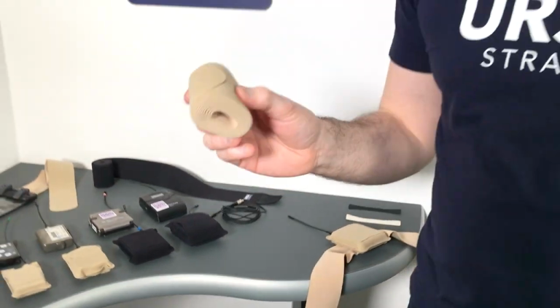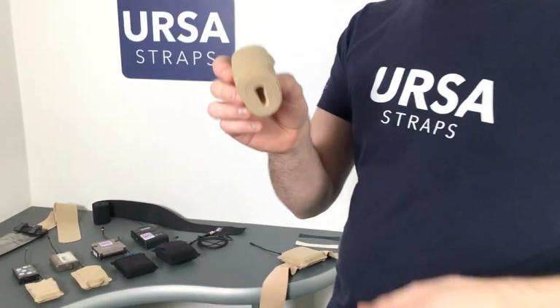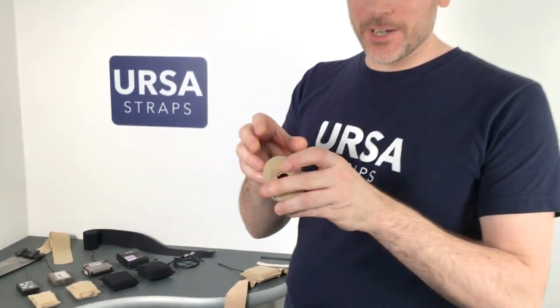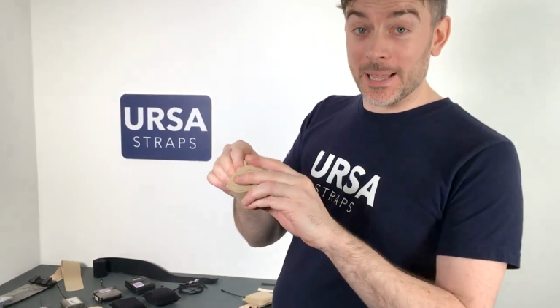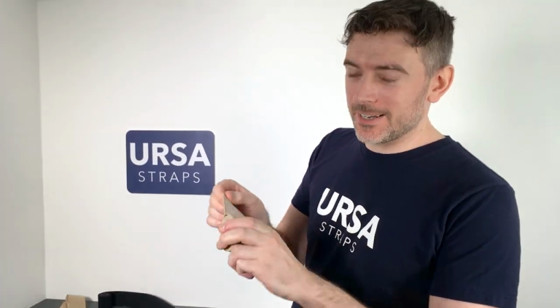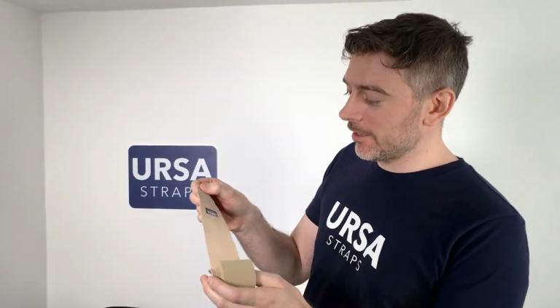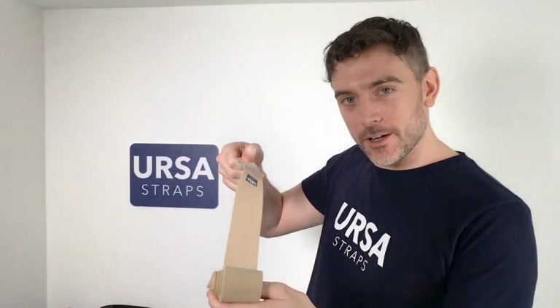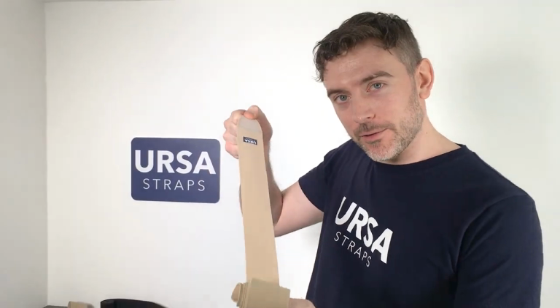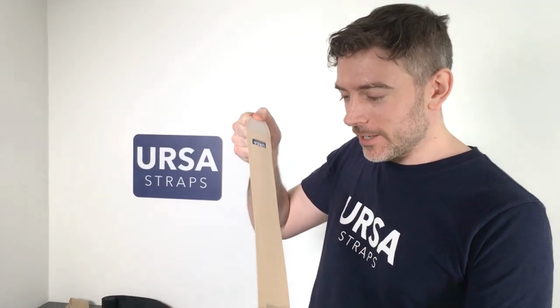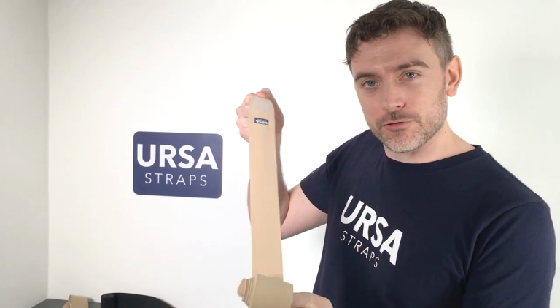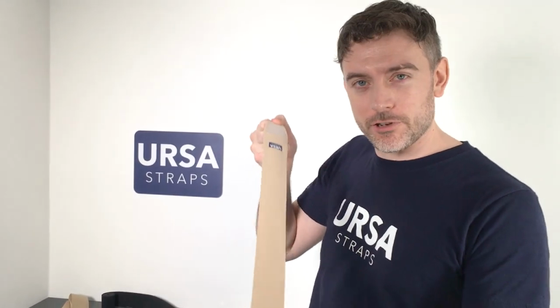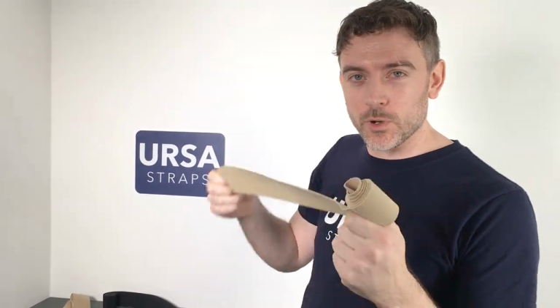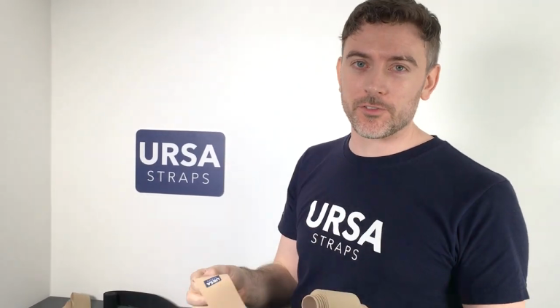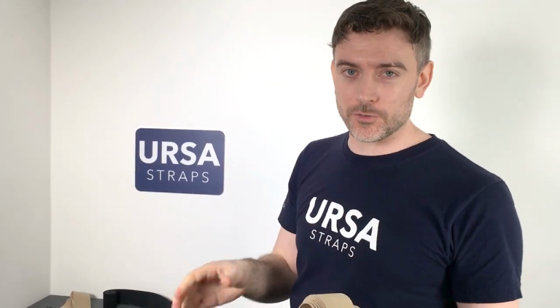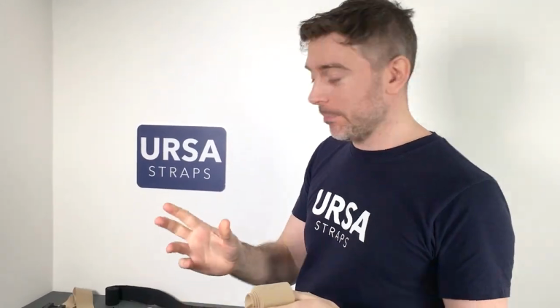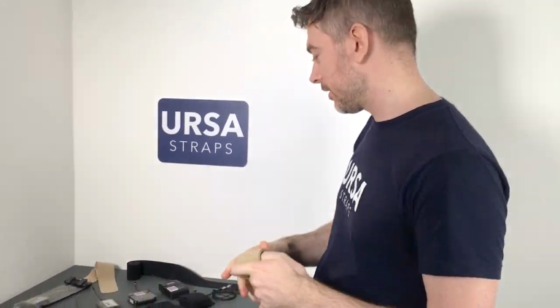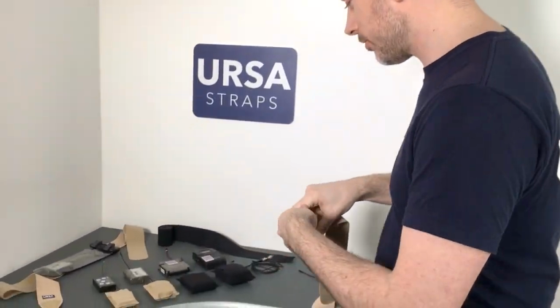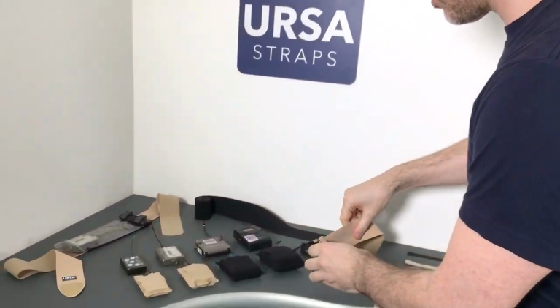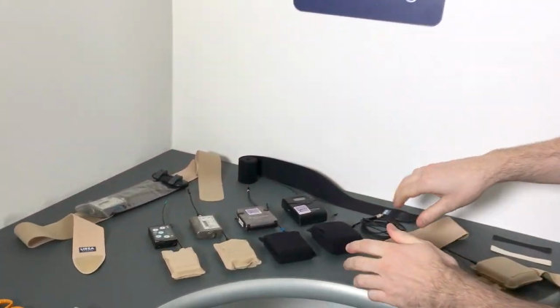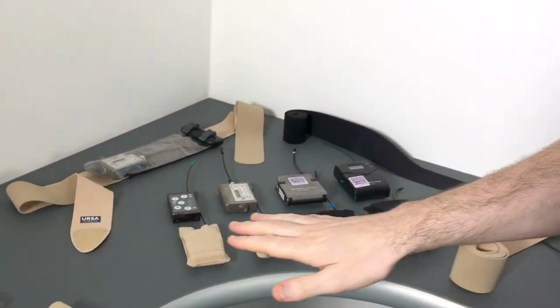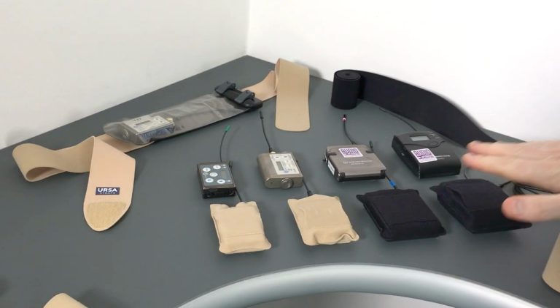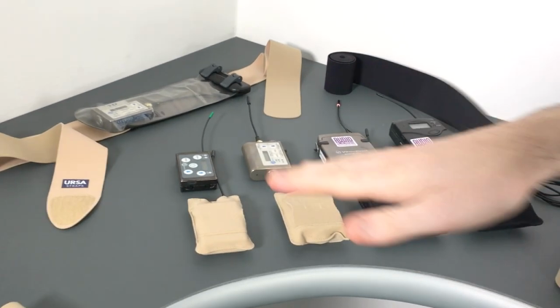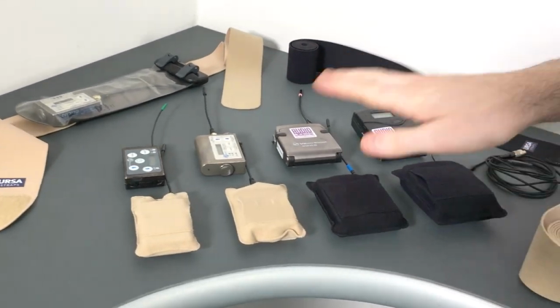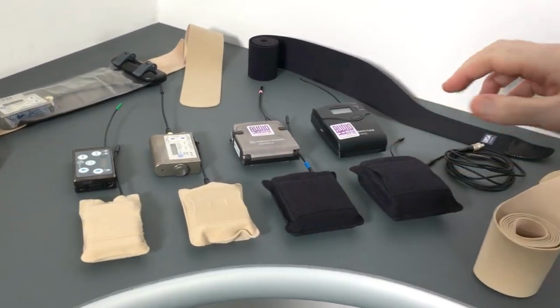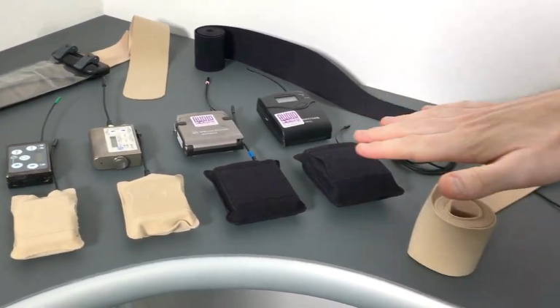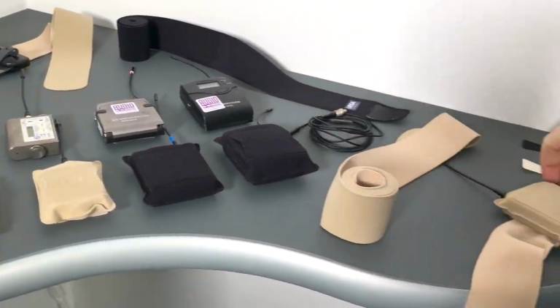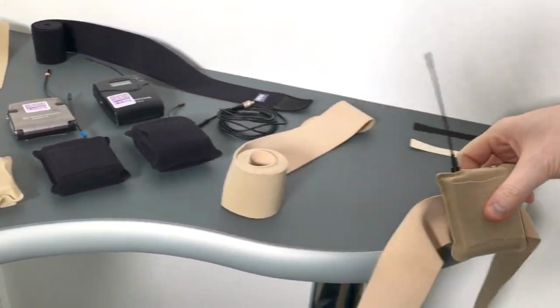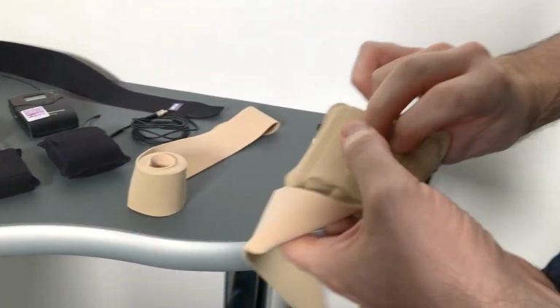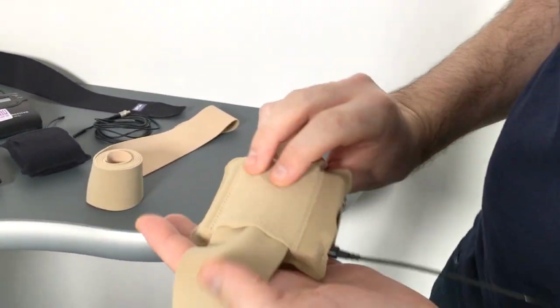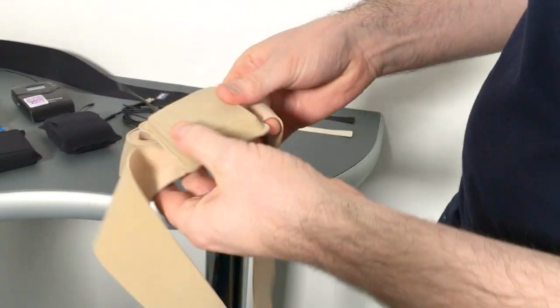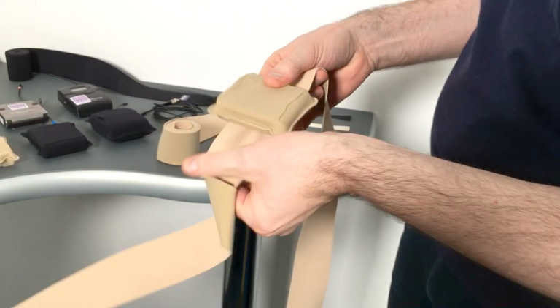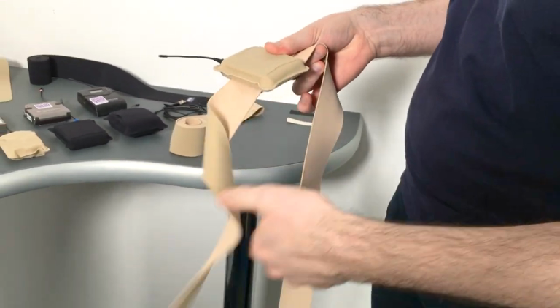This is the new Ursa belt, designed for Ursa pouches. It's a strong, stretchy, one-size-fits-all strap. Here are all four sizes of Ursa pouches — you simply put an Ursa pouch onto one of the belts.